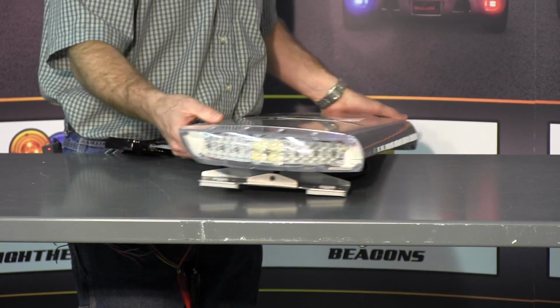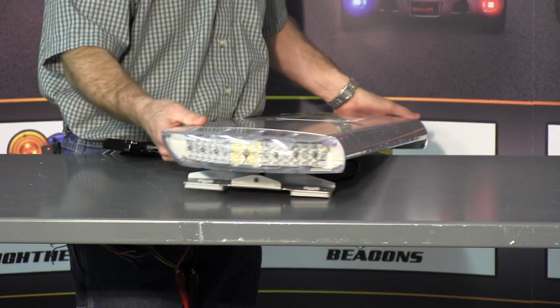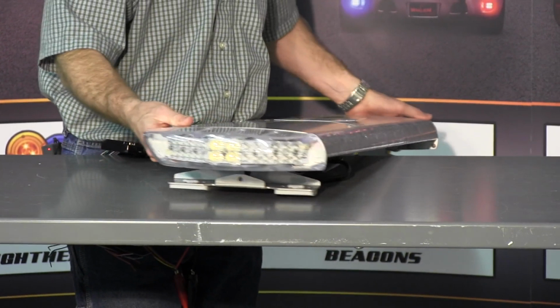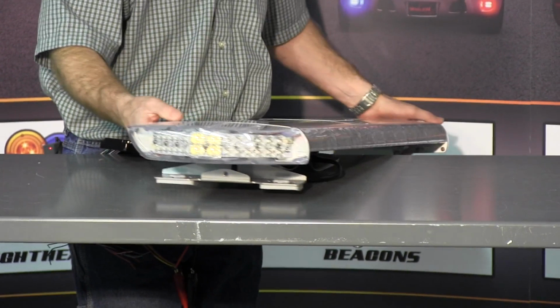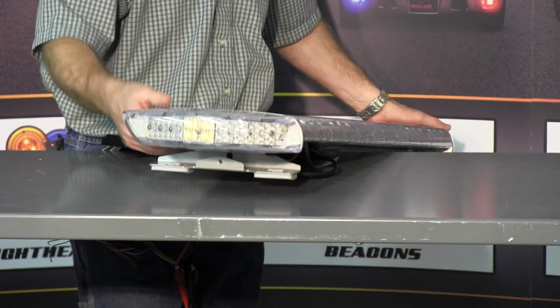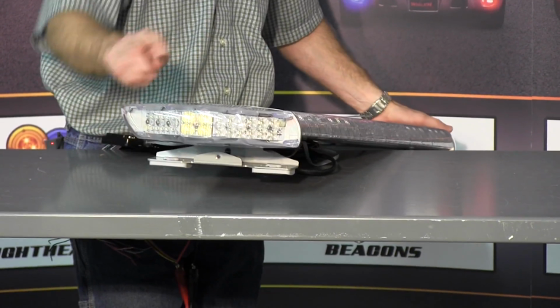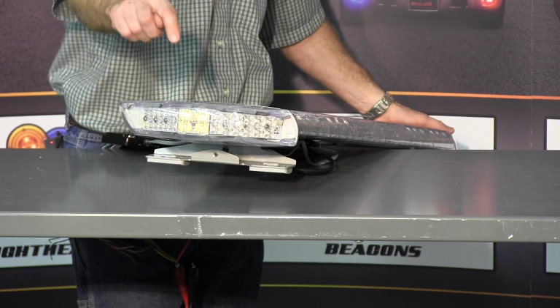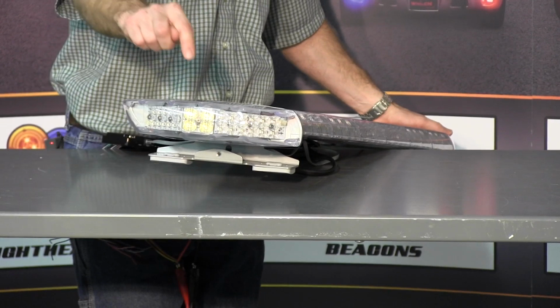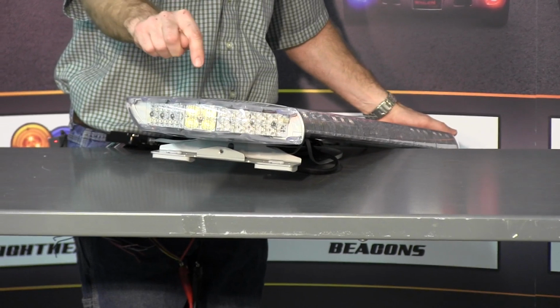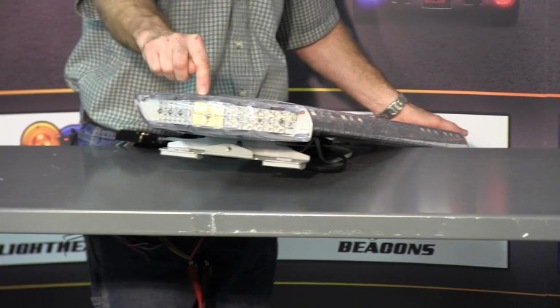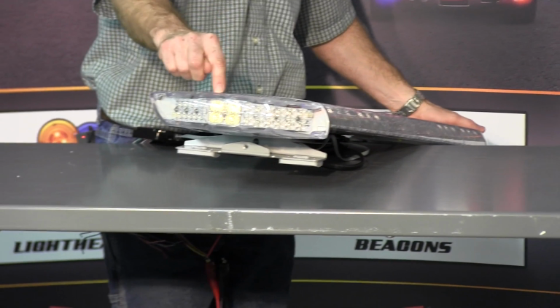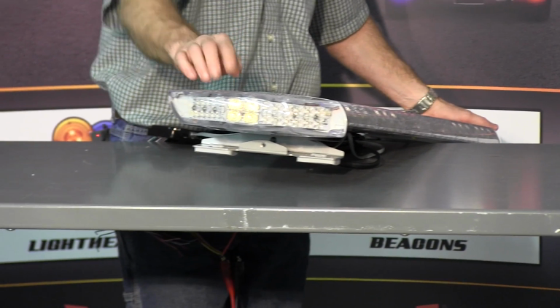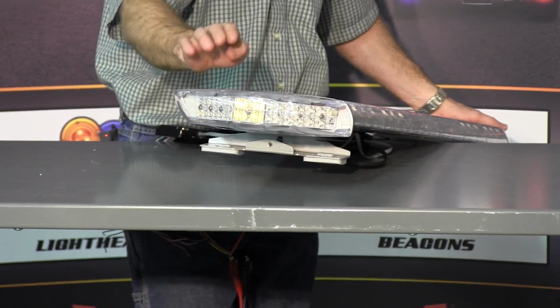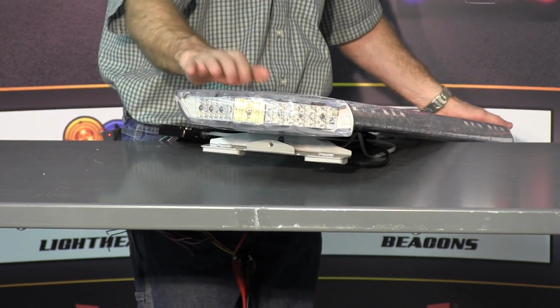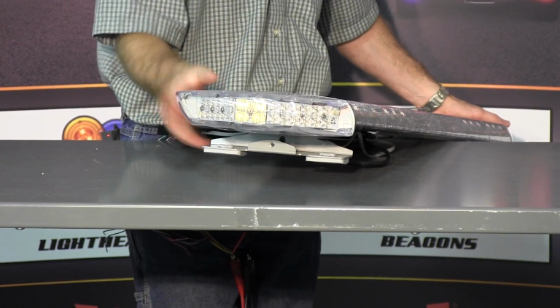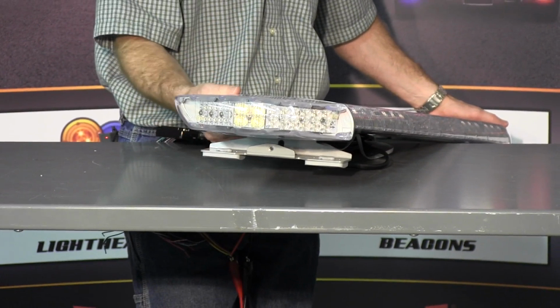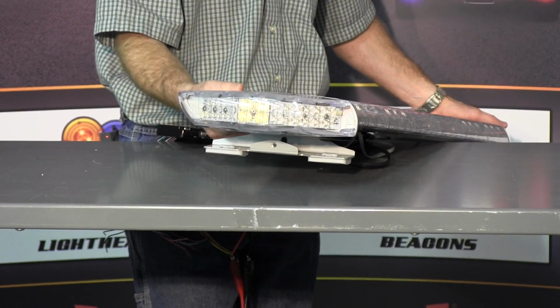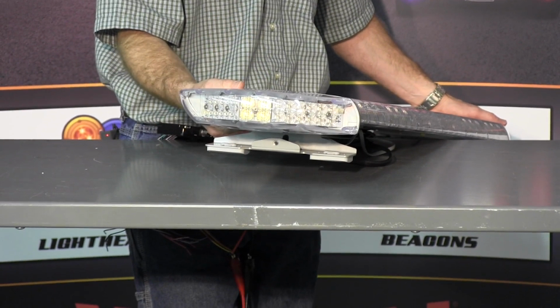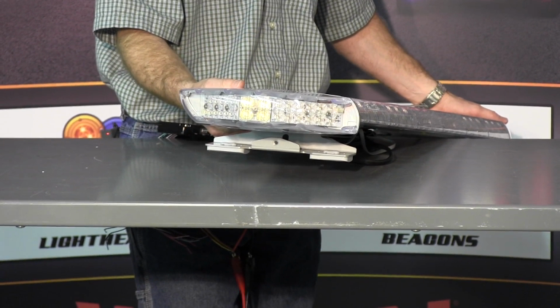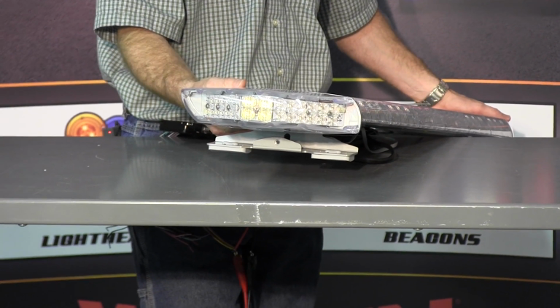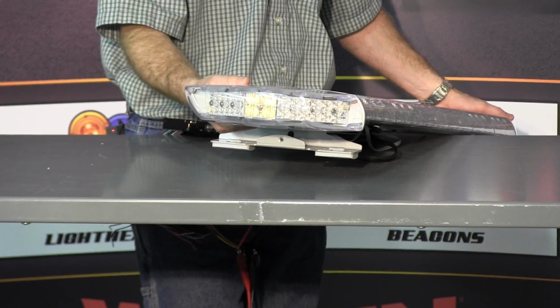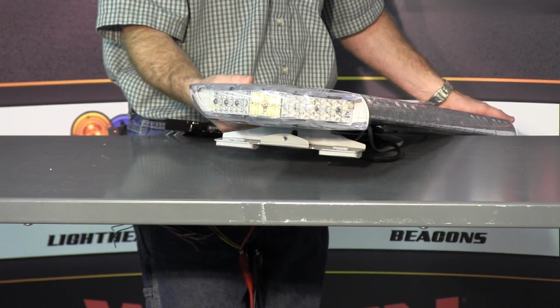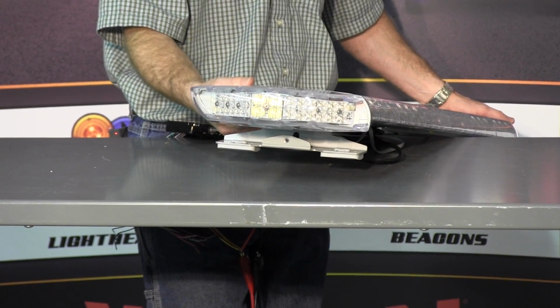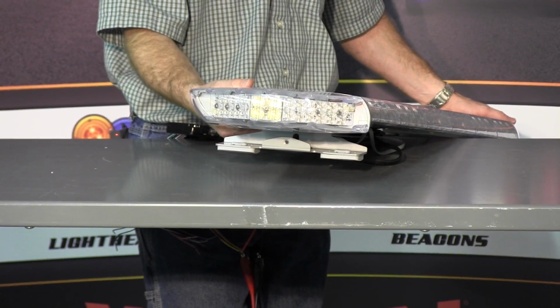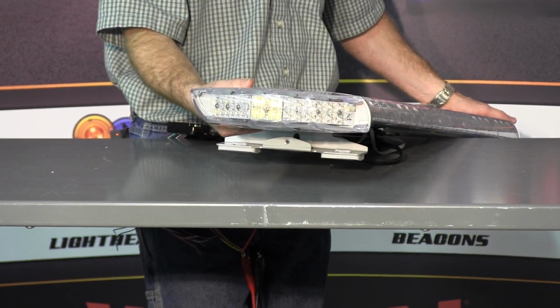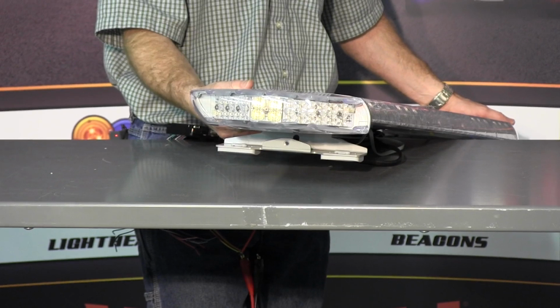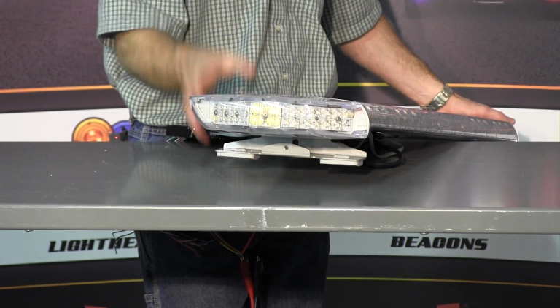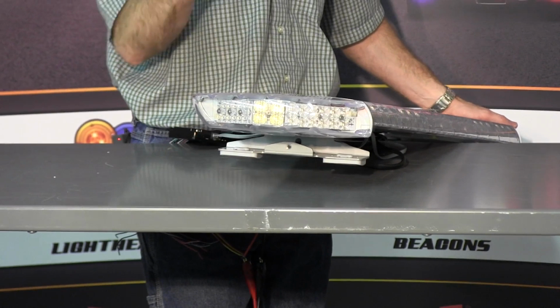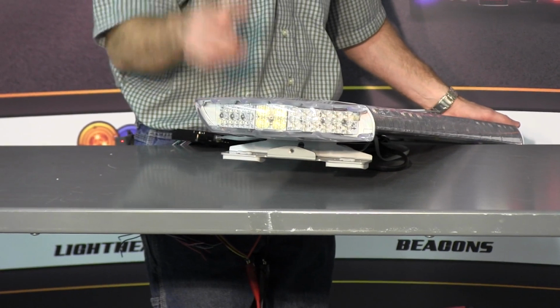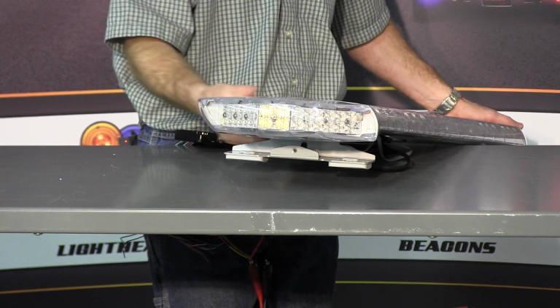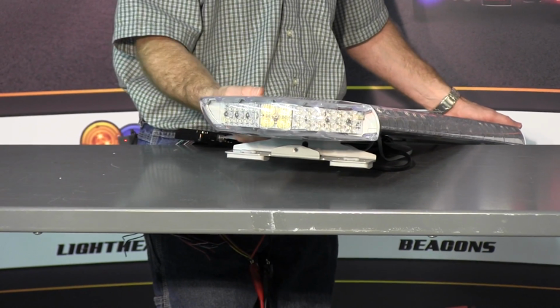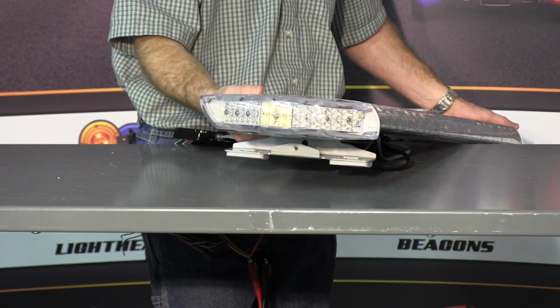With the end of the bar out, you can see the alley lights on this bar are angled forward slightly, so you can look for house numbers before you're actually right in front of them.